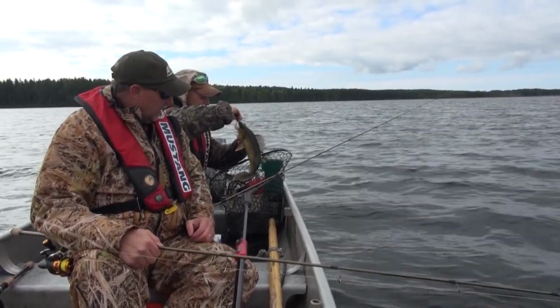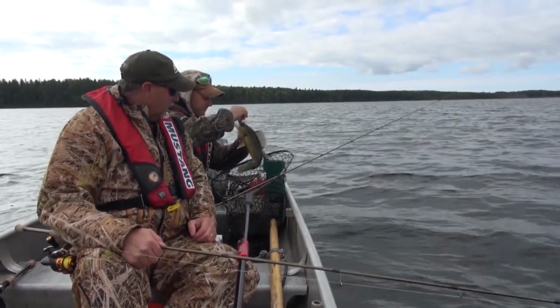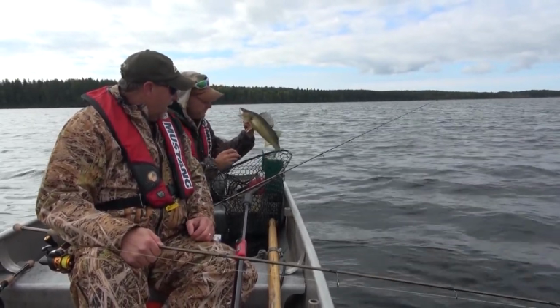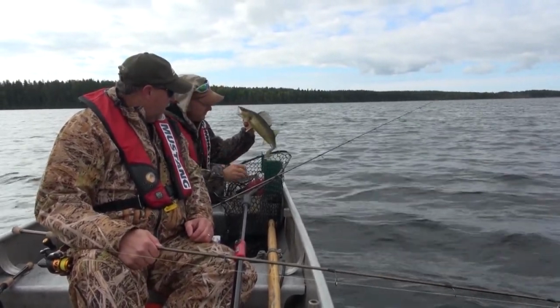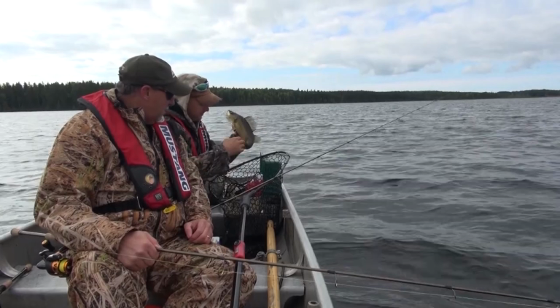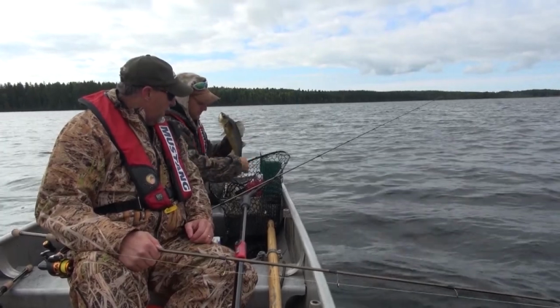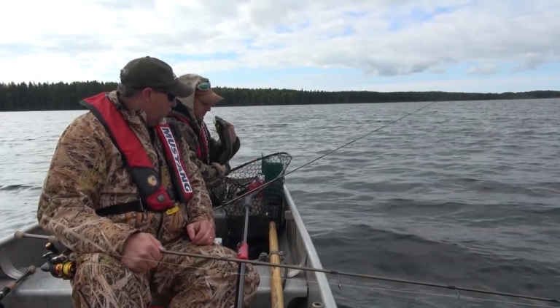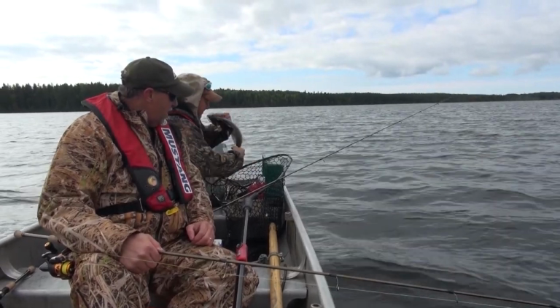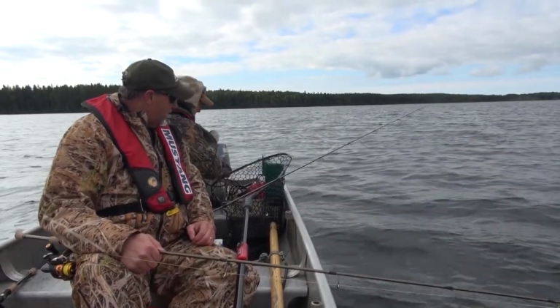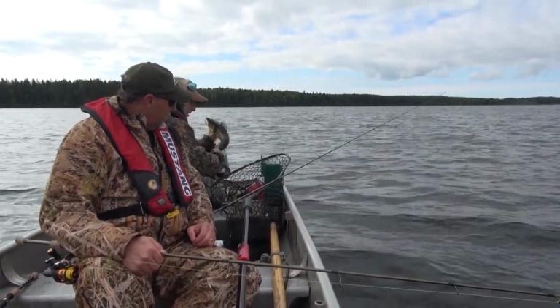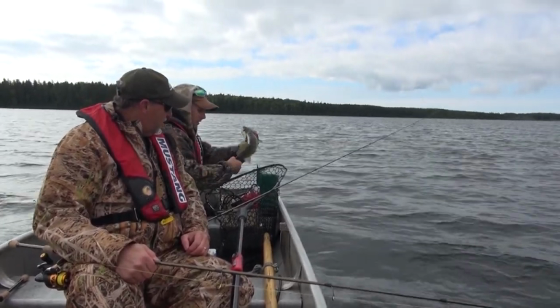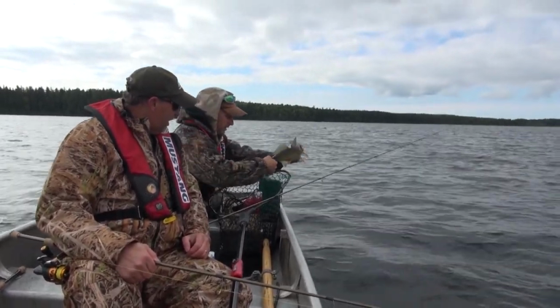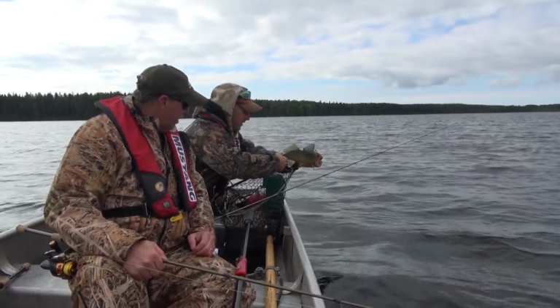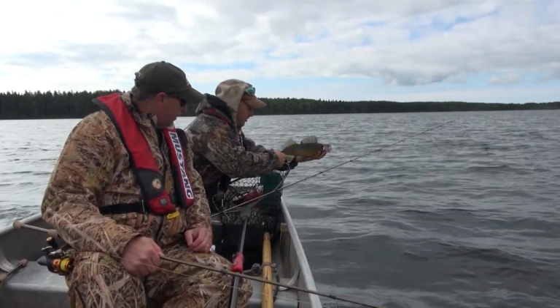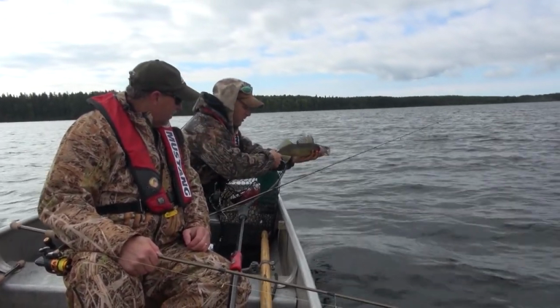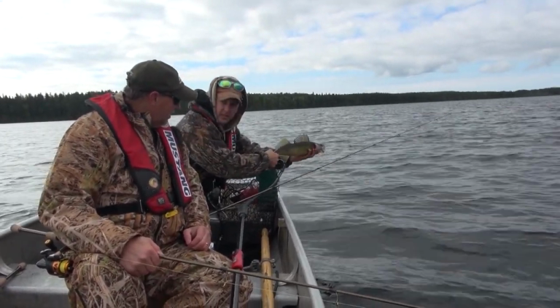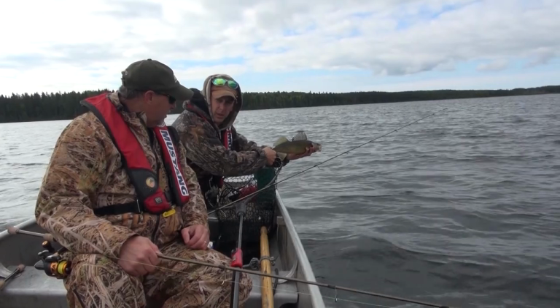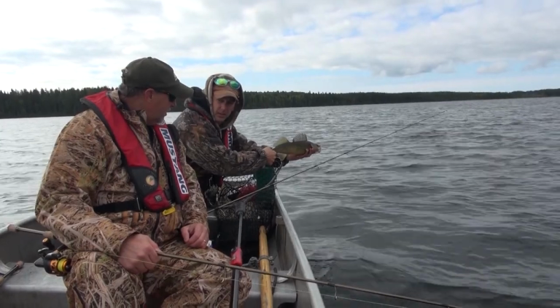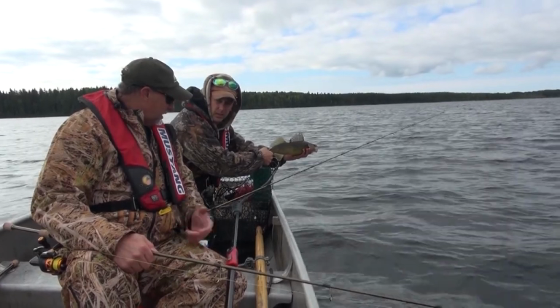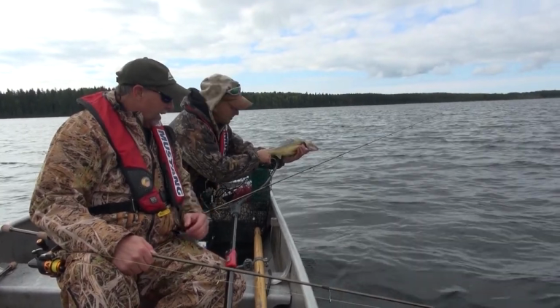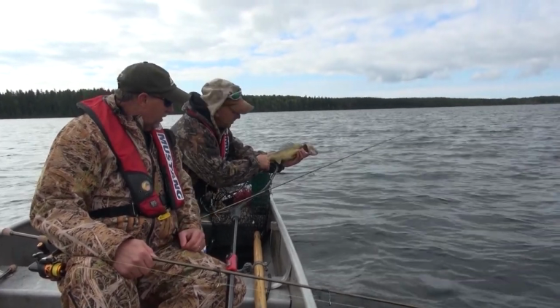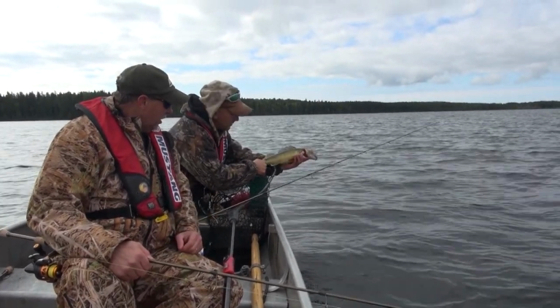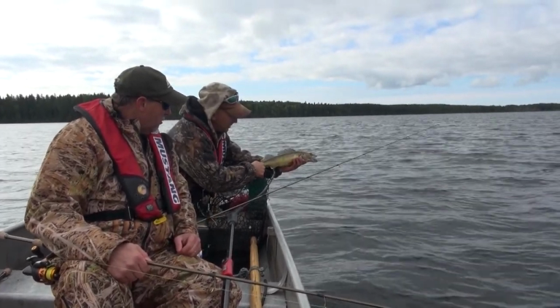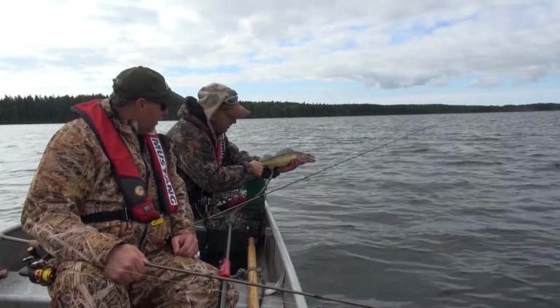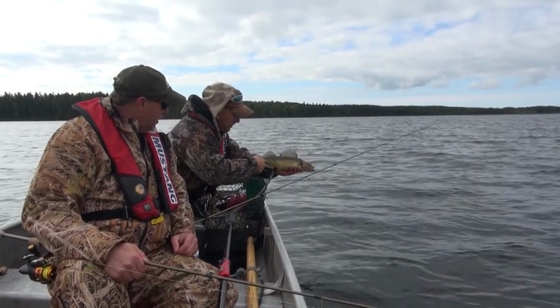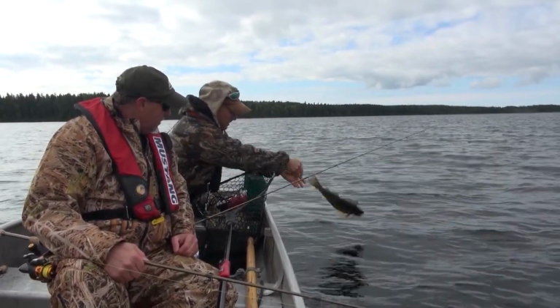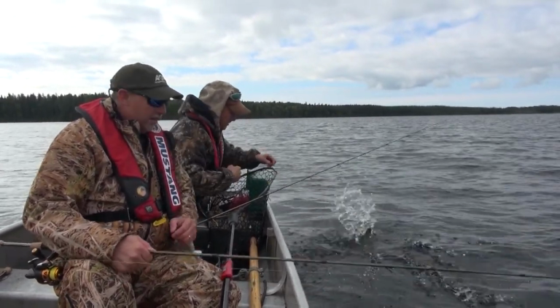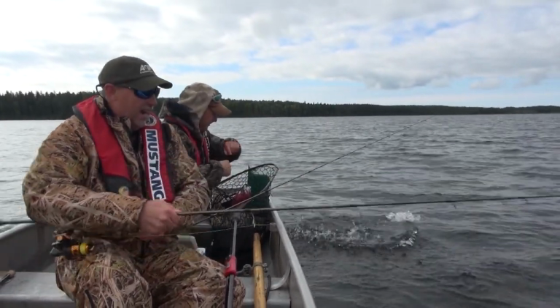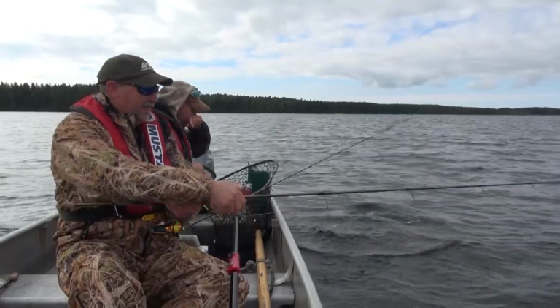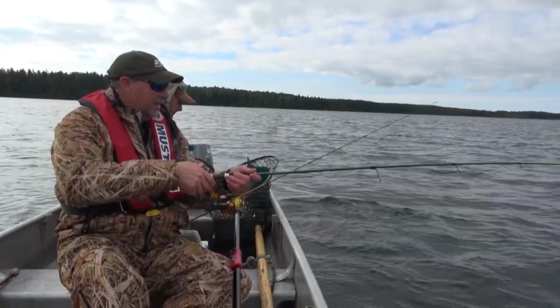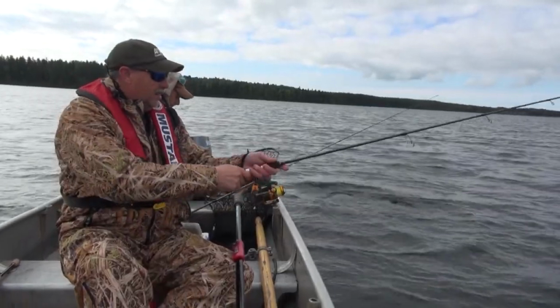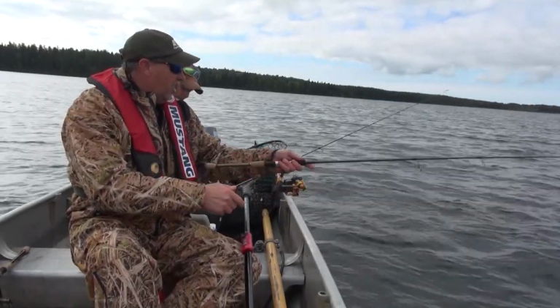We had a nice fish fry already here. Are you going to keep fish or catch and release? We might take some of the smaller ones to eat. That one's something I want to go back. Good start.